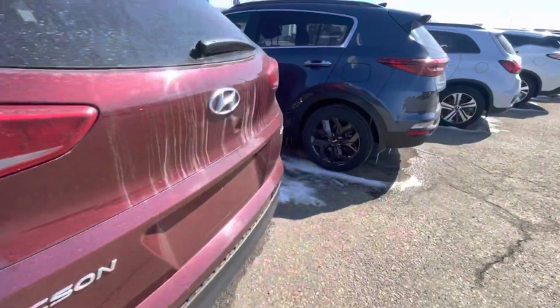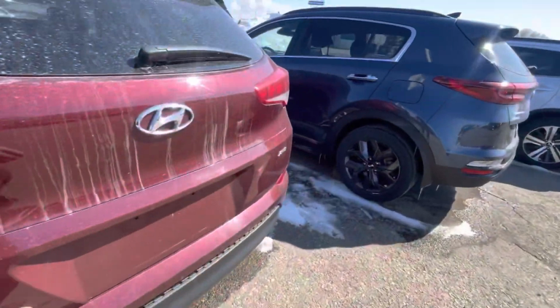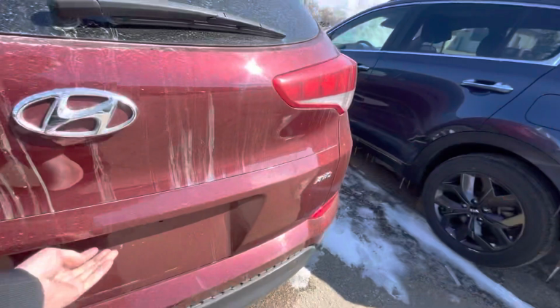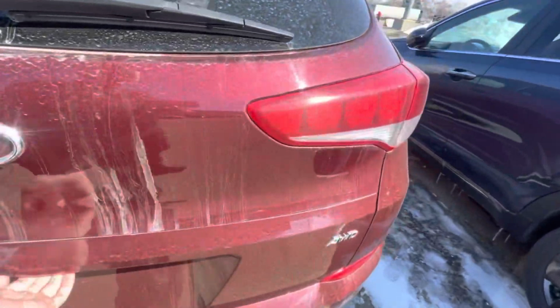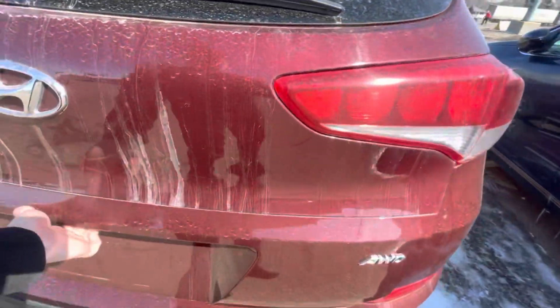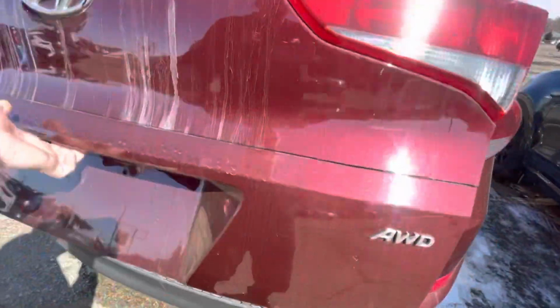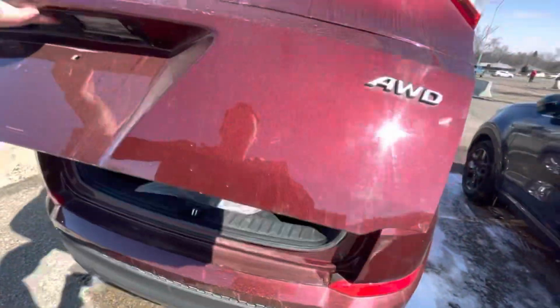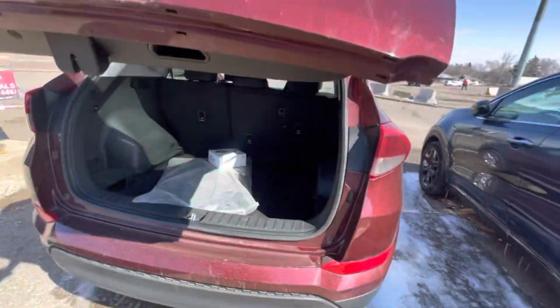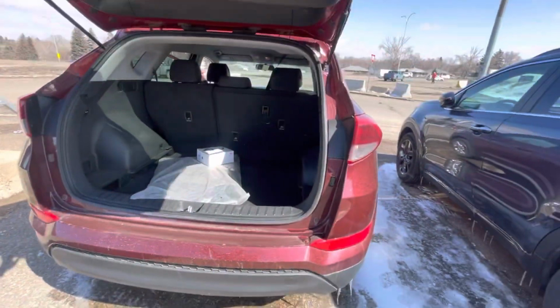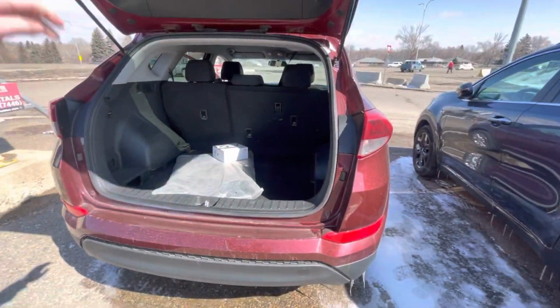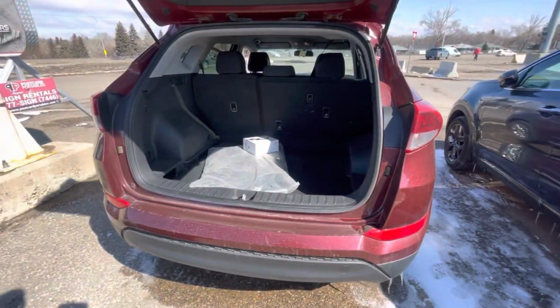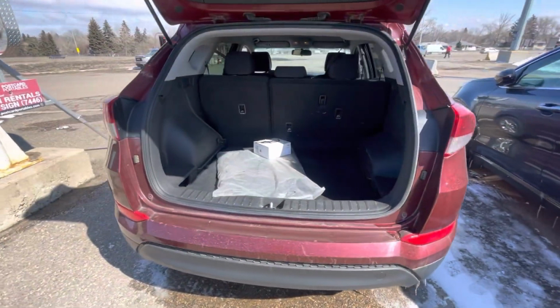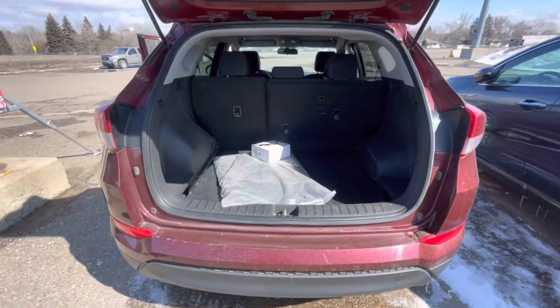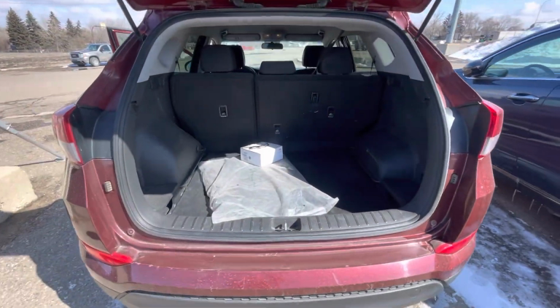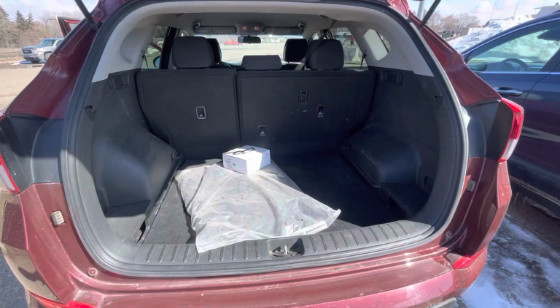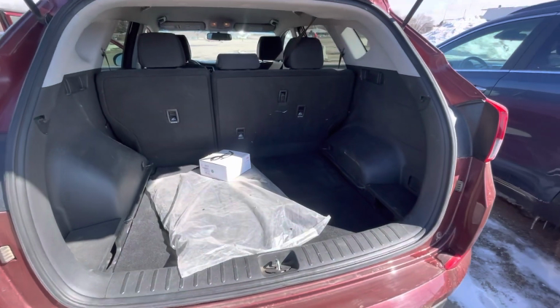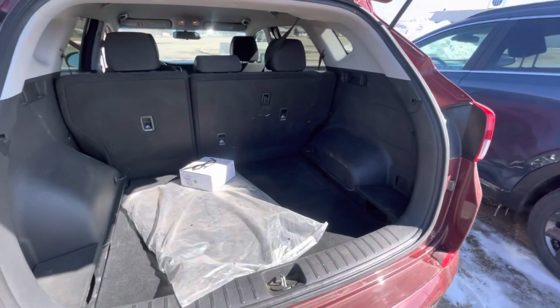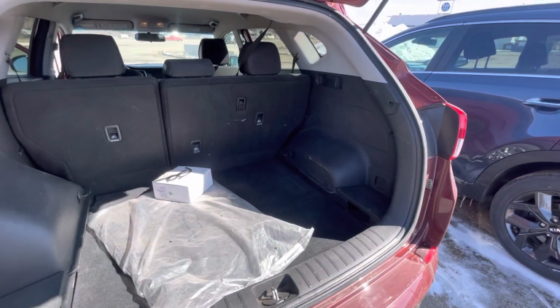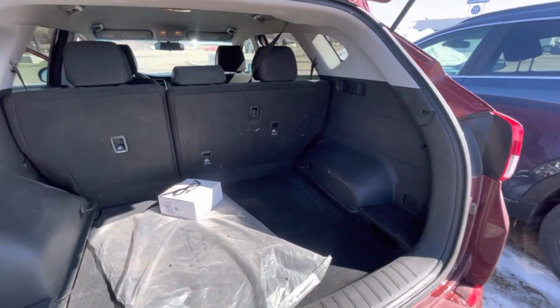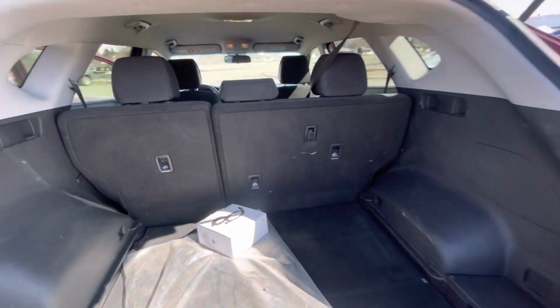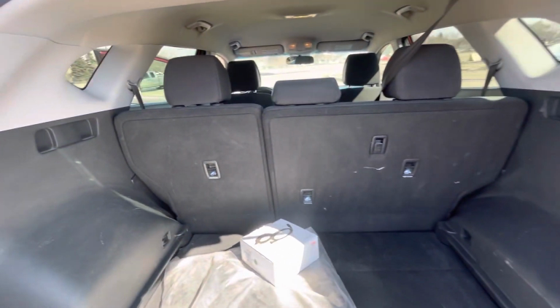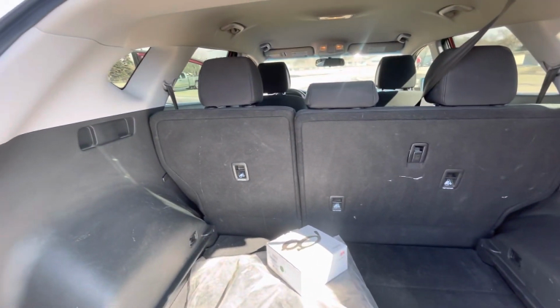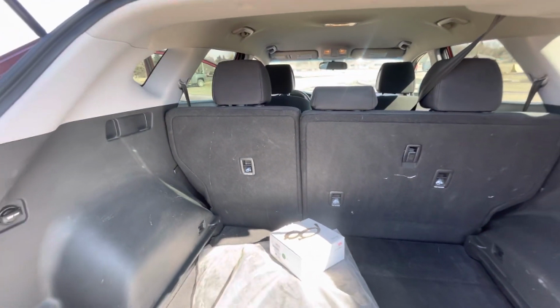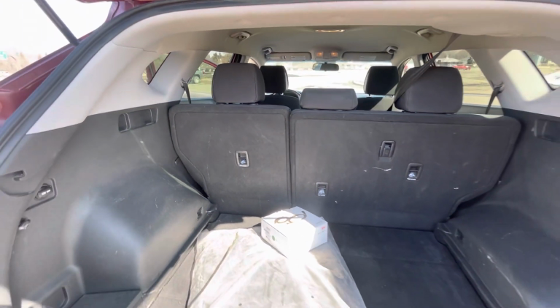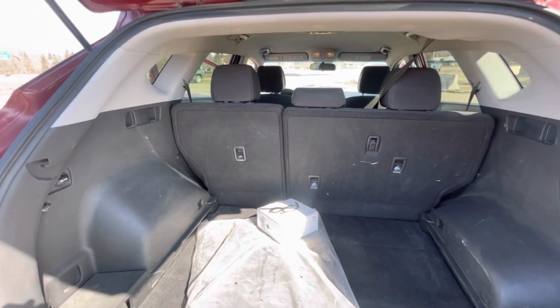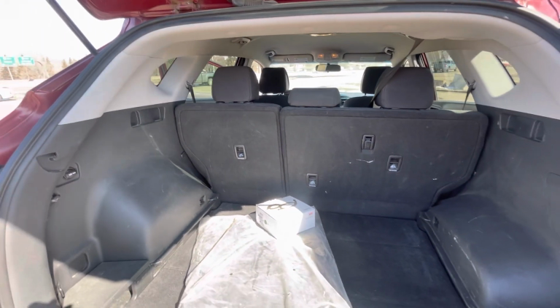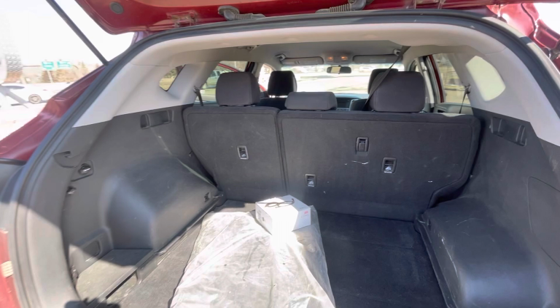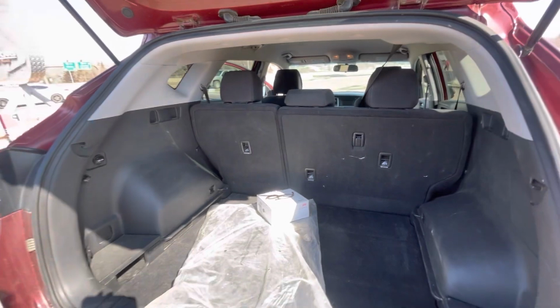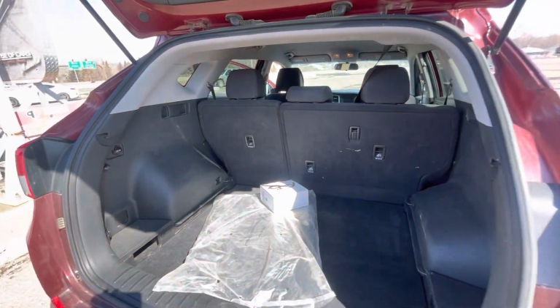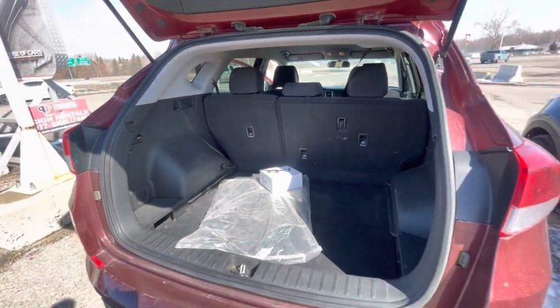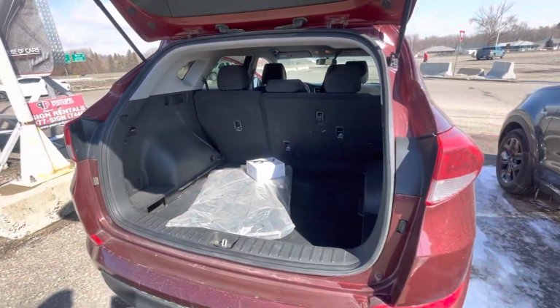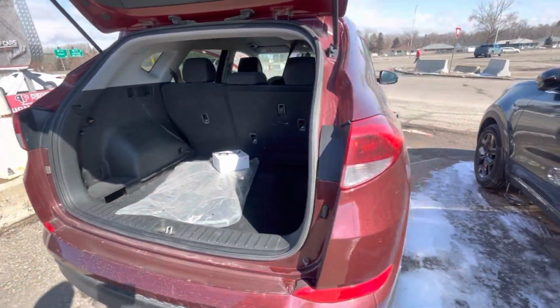Now coming into the trunk space — I know that was kind of one of your biggest things. There's an absolute ton of trunk space back here, and those back seats will fold down completely too, so you'll have even more space back there if you need it.